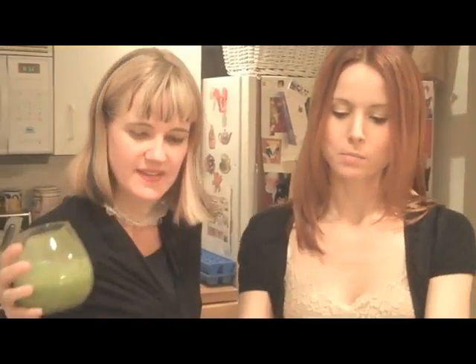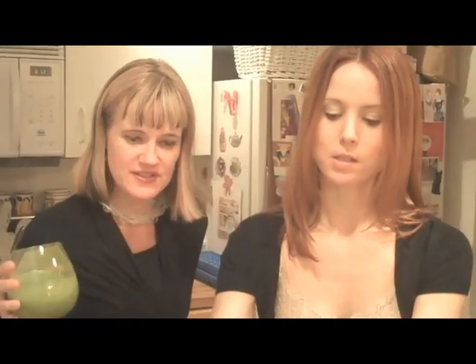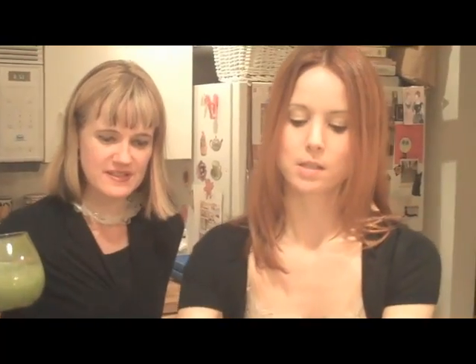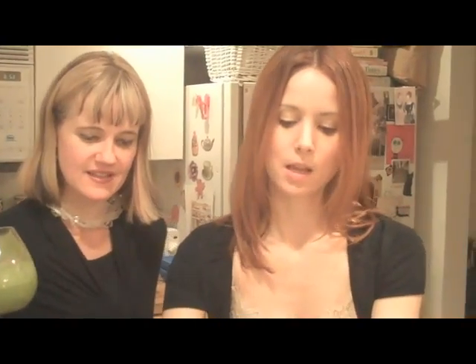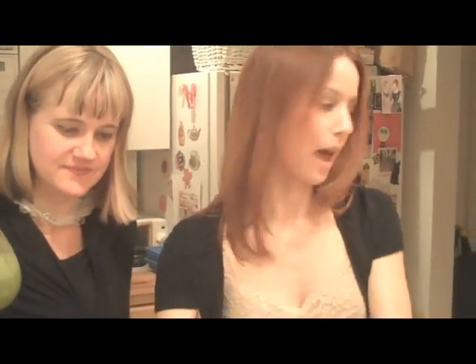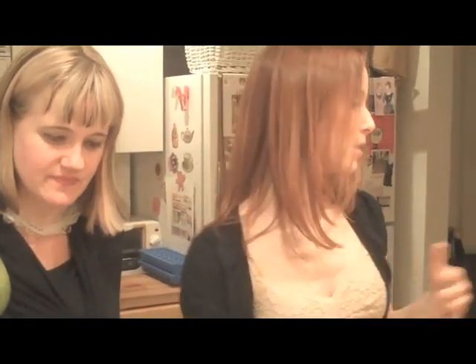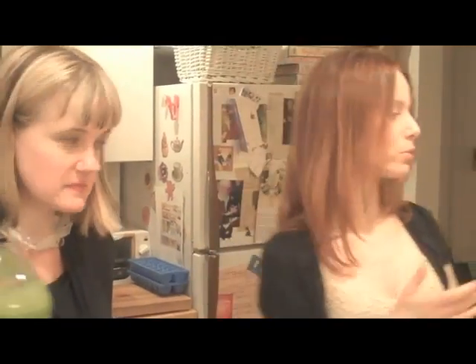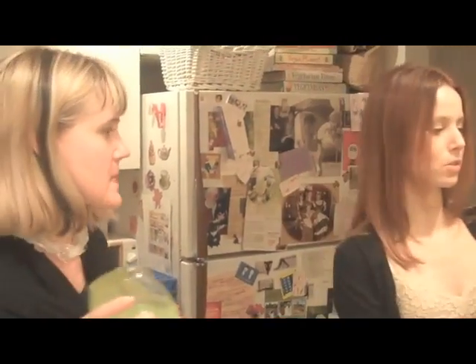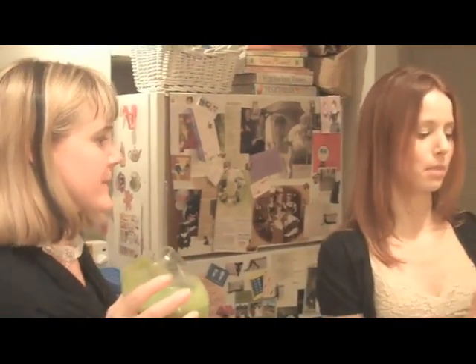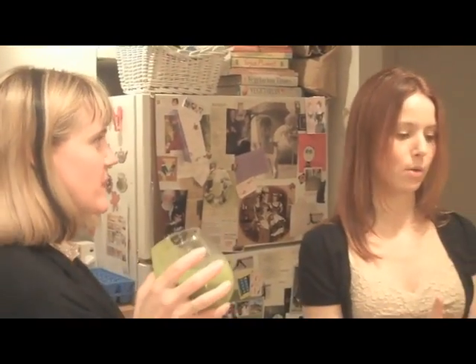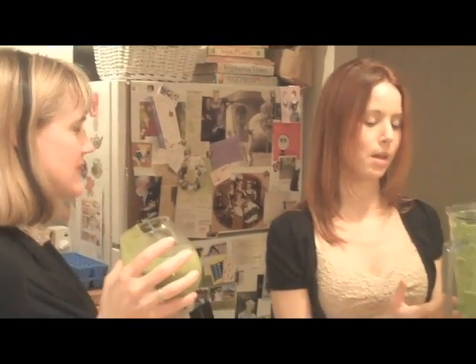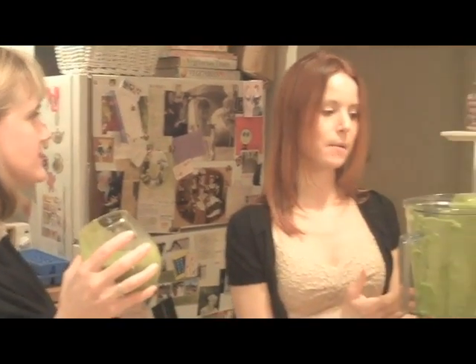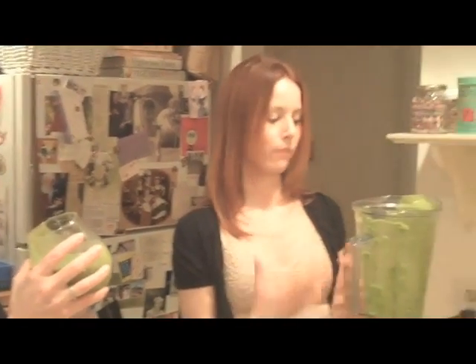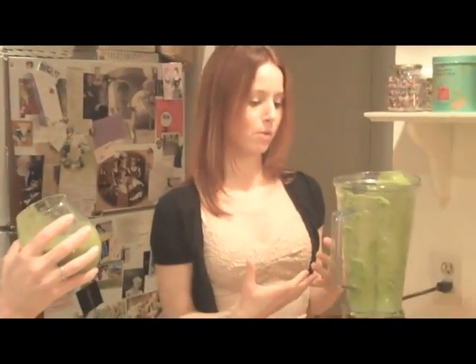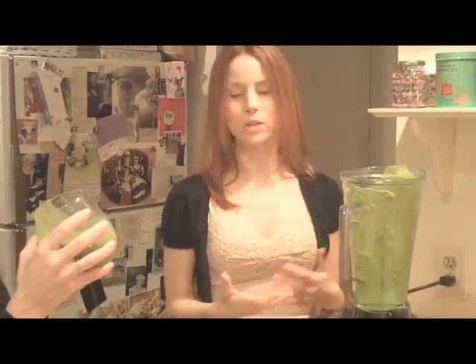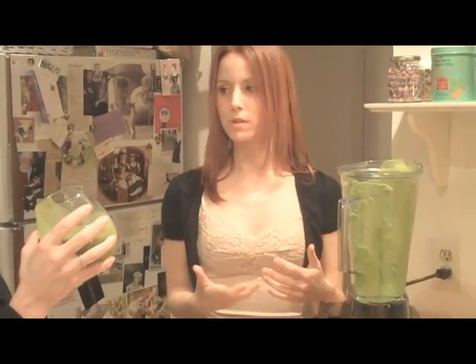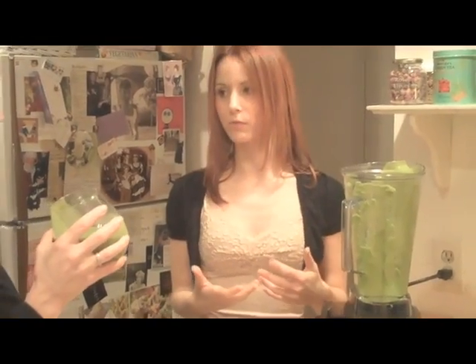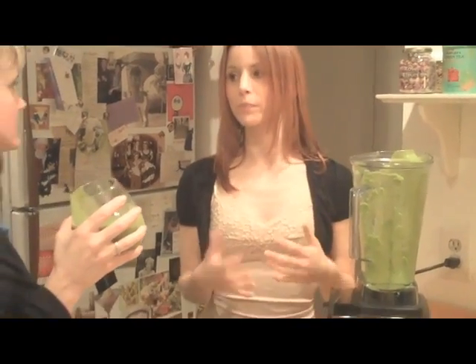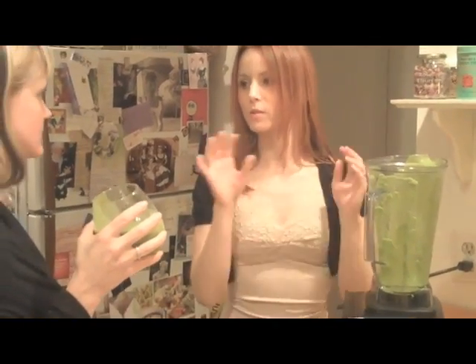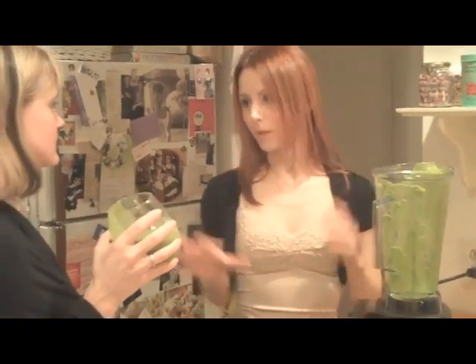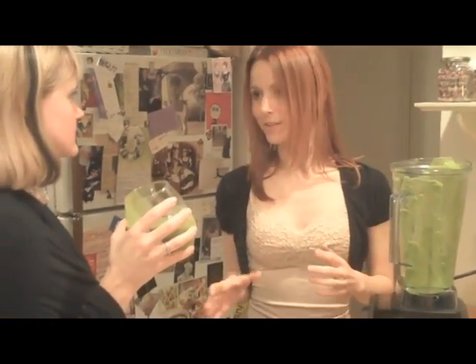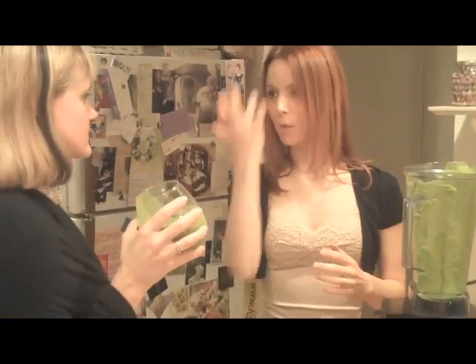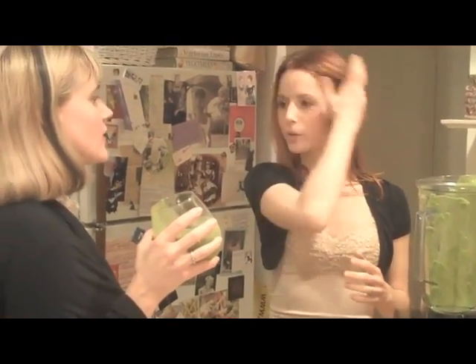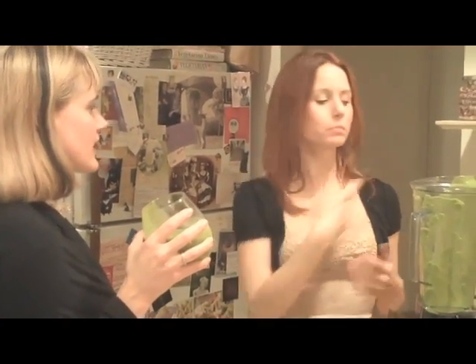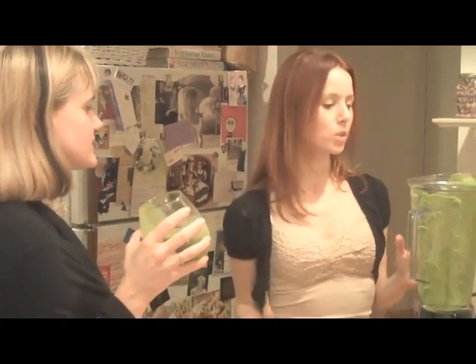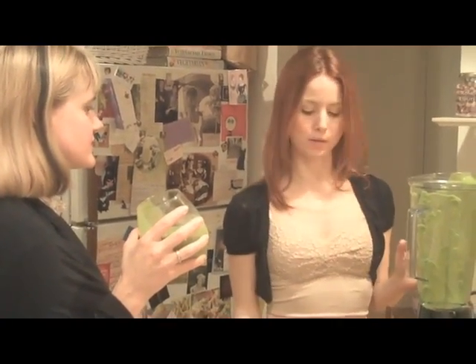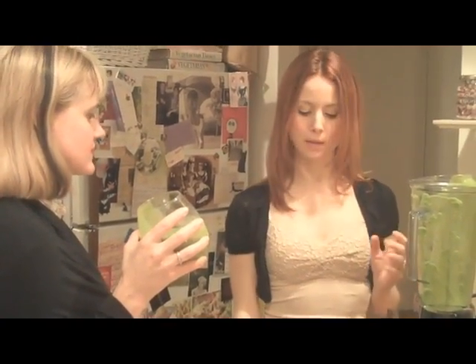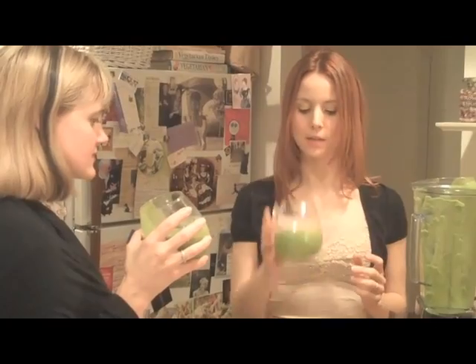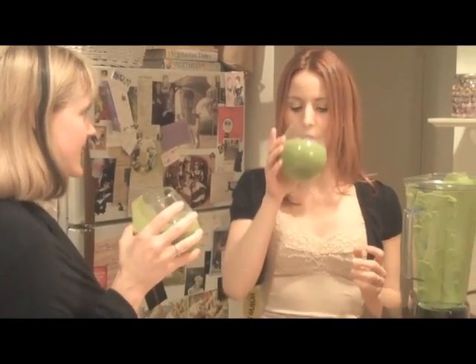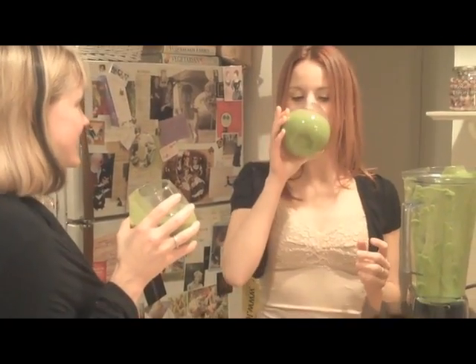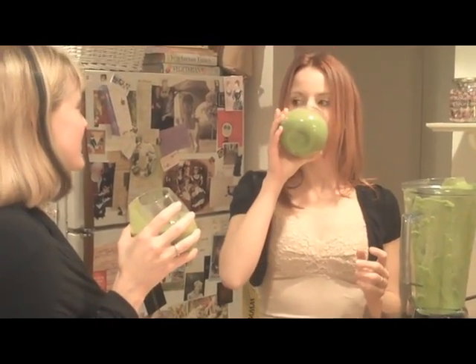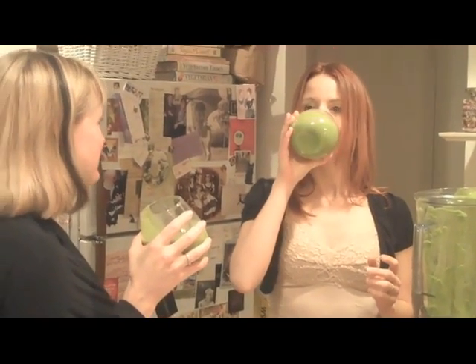You always want to rinse your Vitamix right away because the fiber from the vegetables and fruit will plaster onto the sidewall. But let me see how it tastes — it's so yummy!